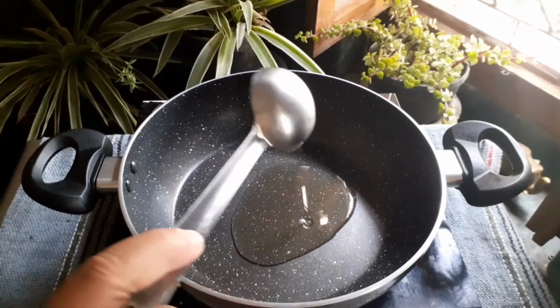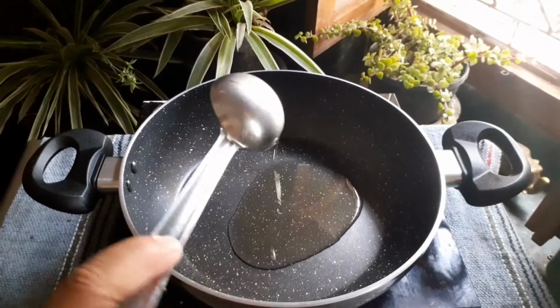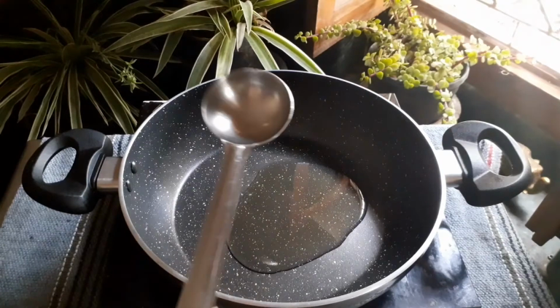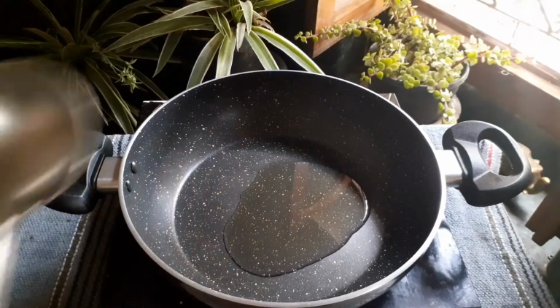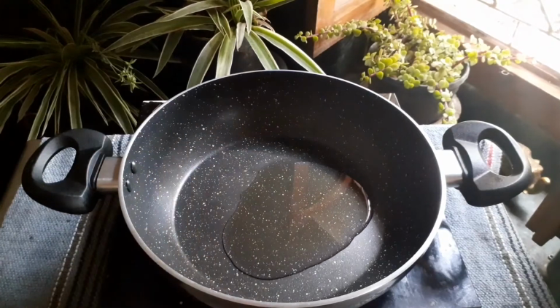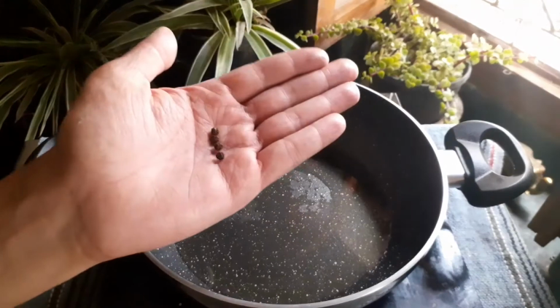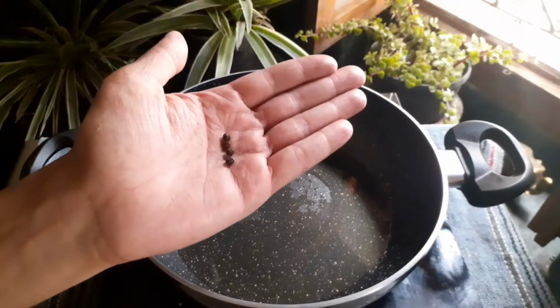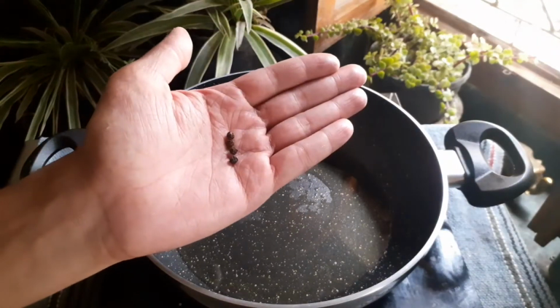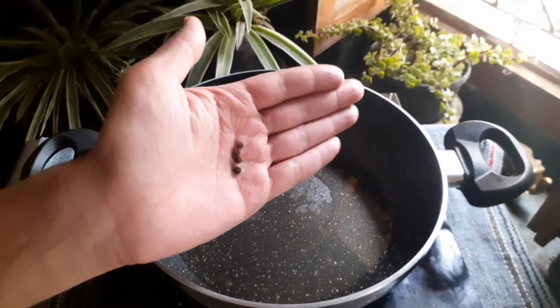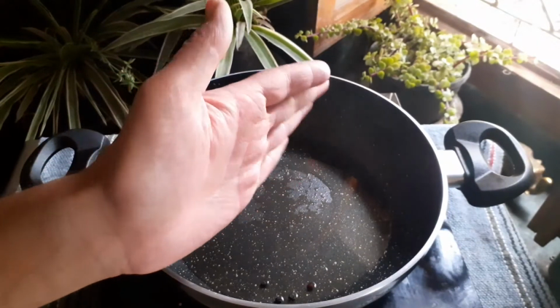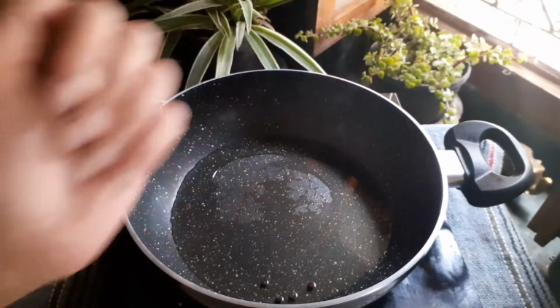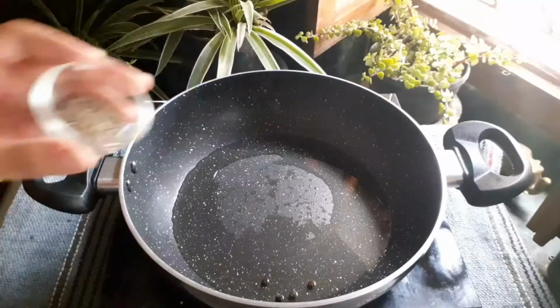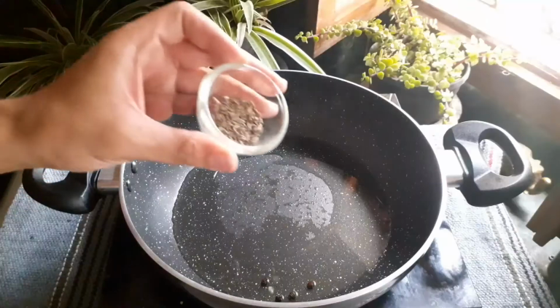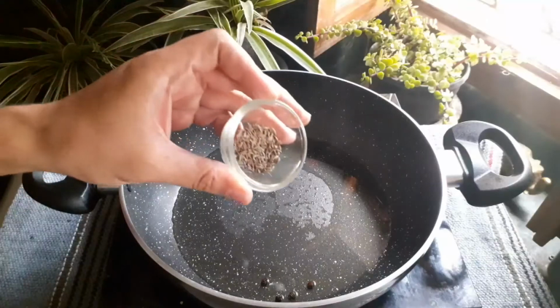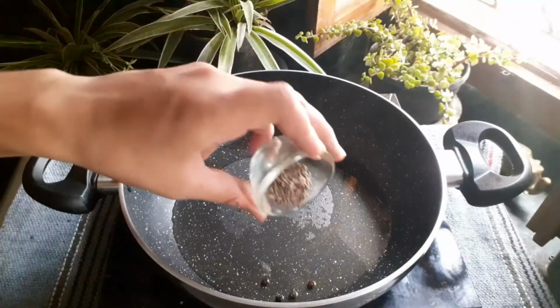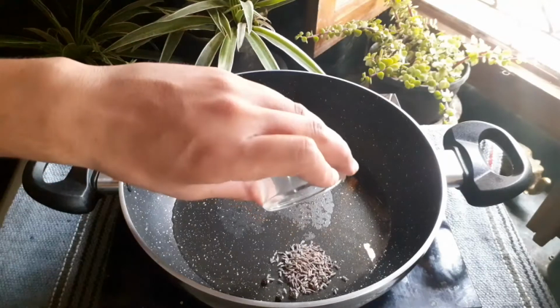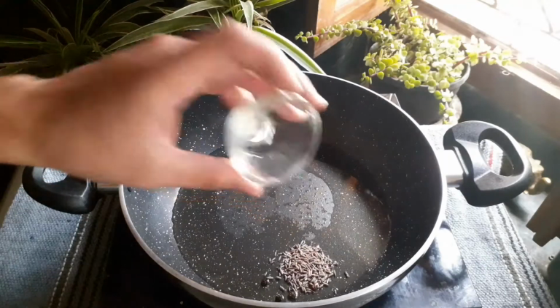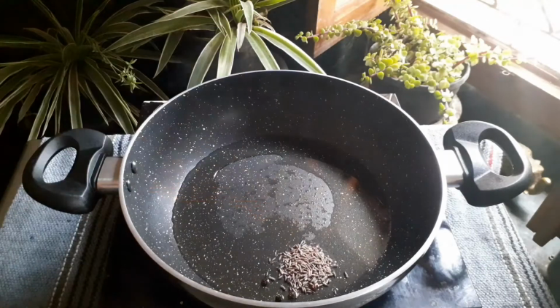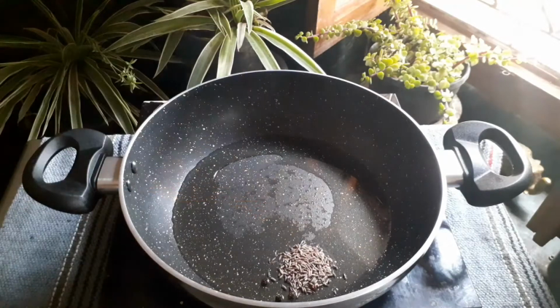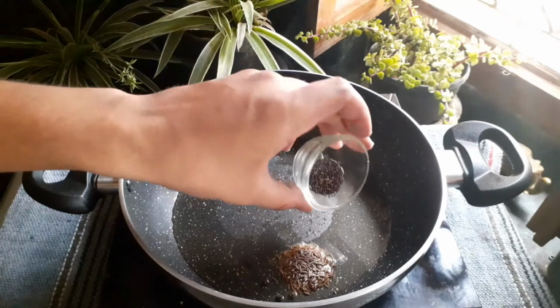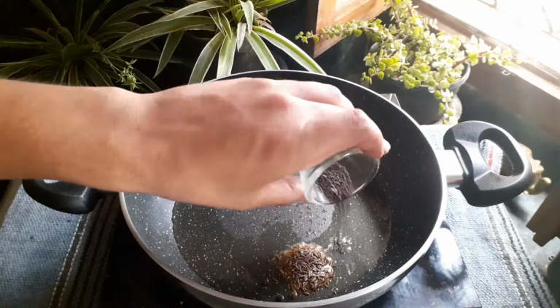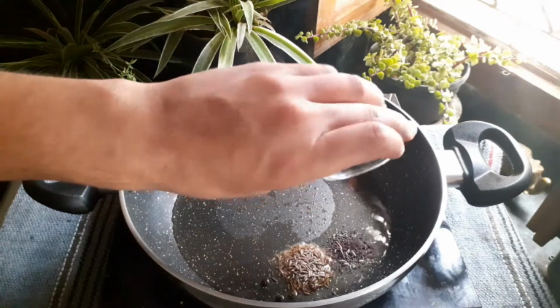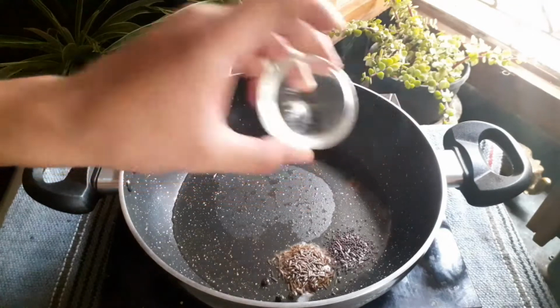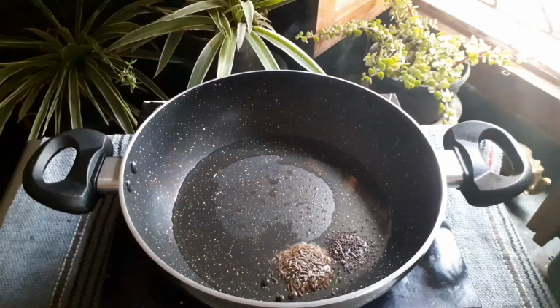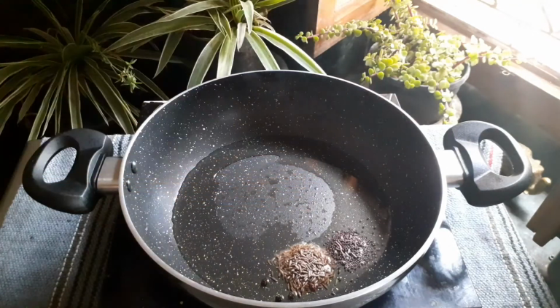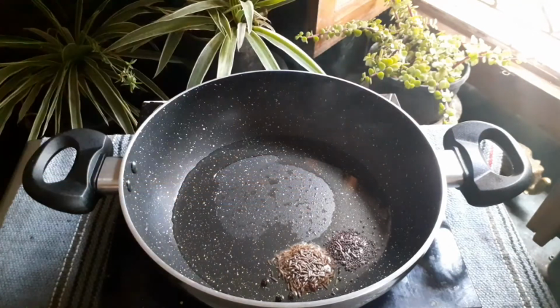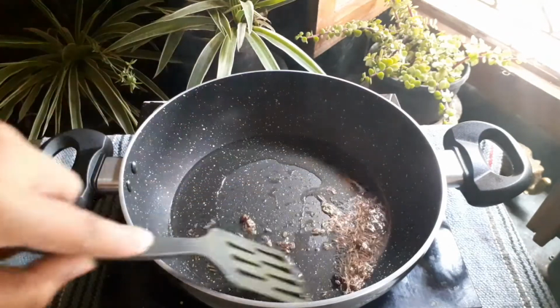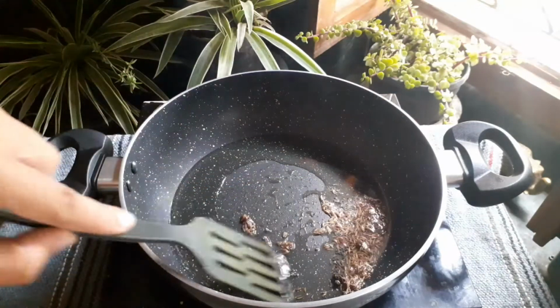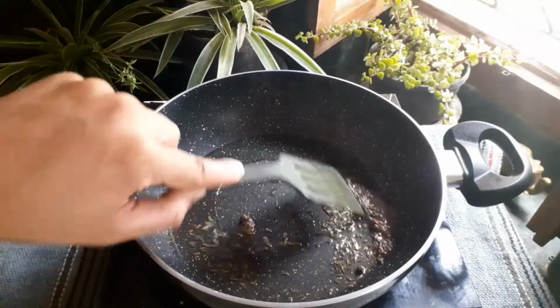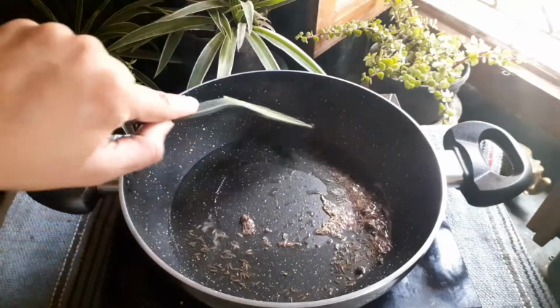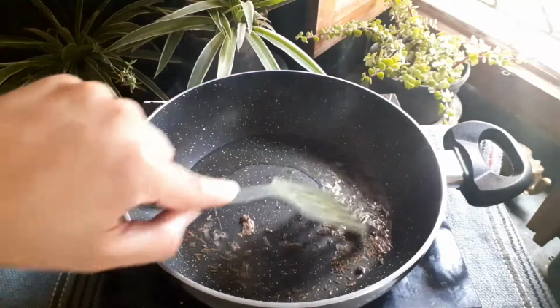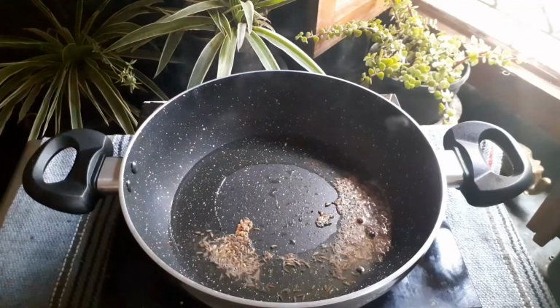For this, heat 2 tablespoons of oil. Add 2-3 black peppercorns, 1 teaspoon jeera, and half teaspoon mustard seeds. Now let it crackle.